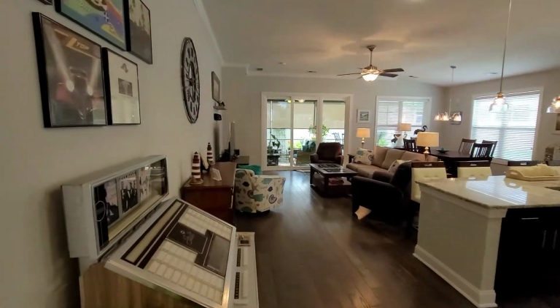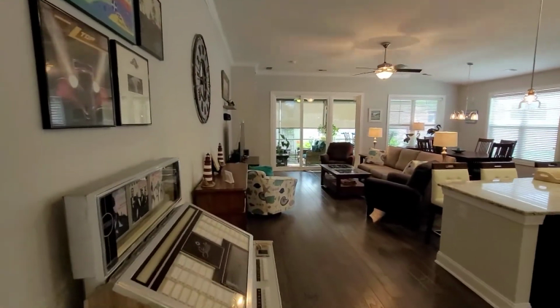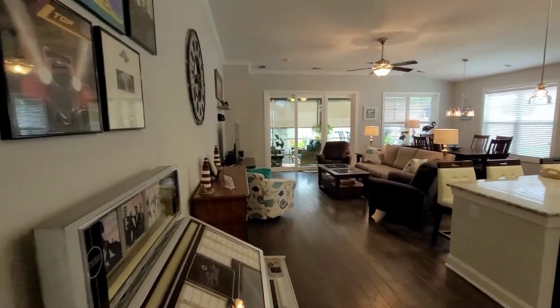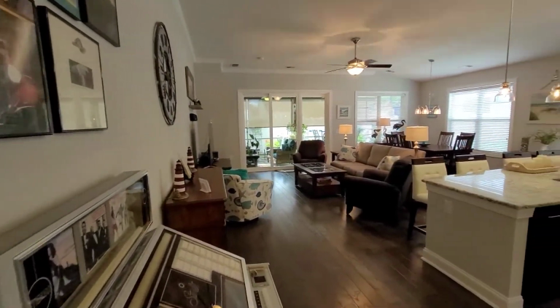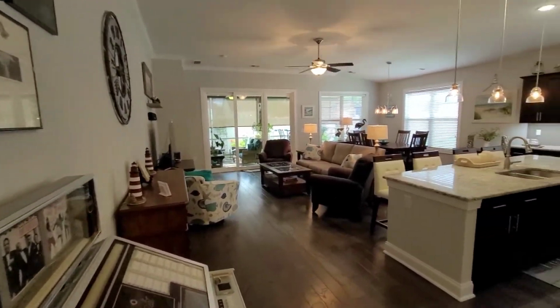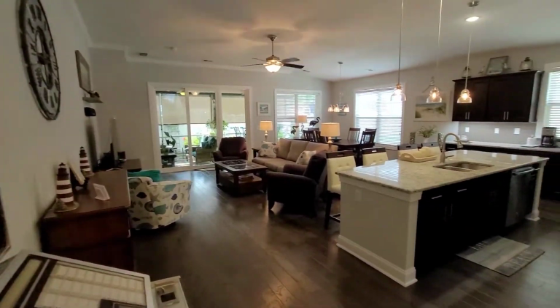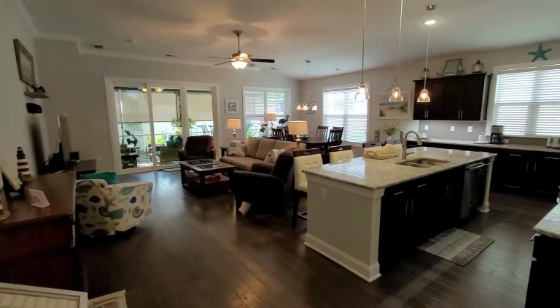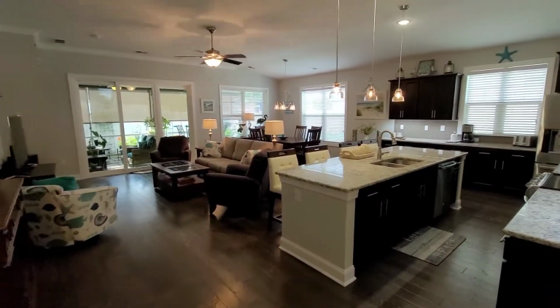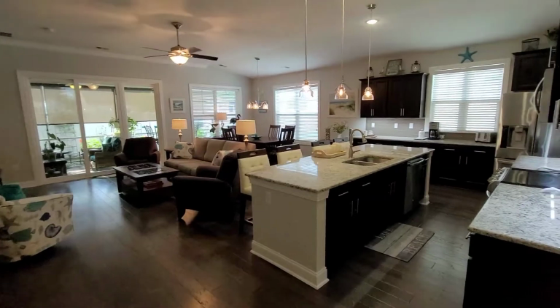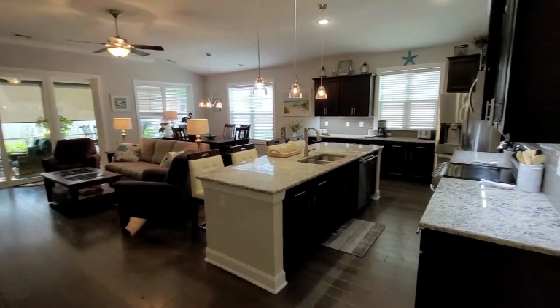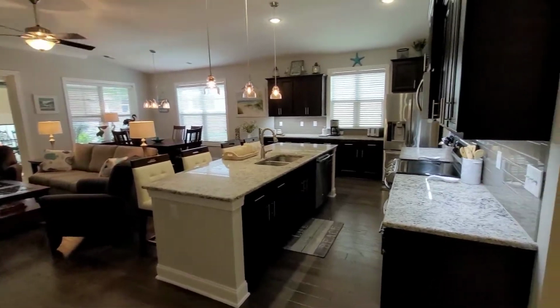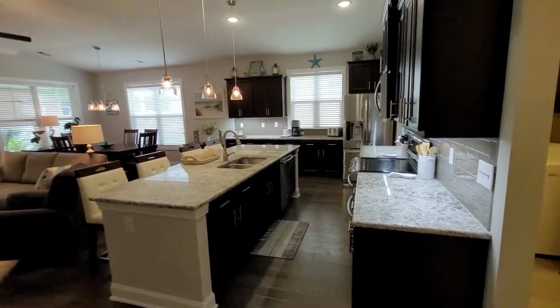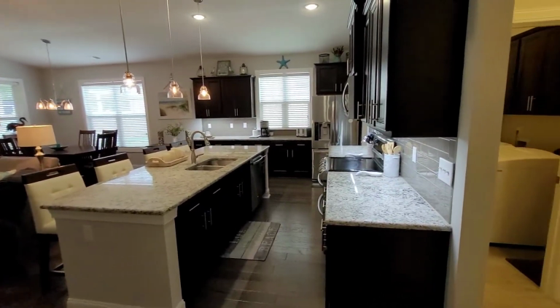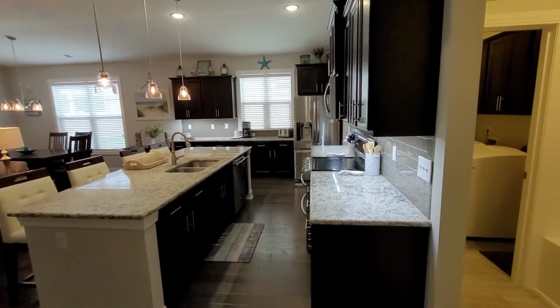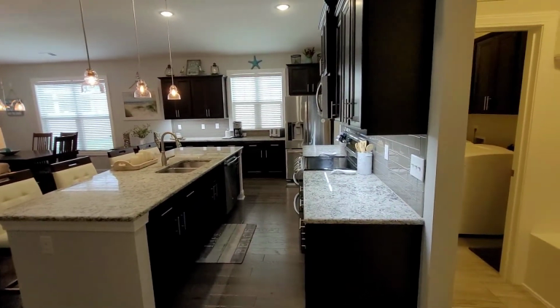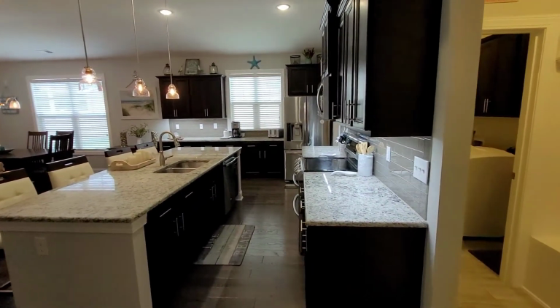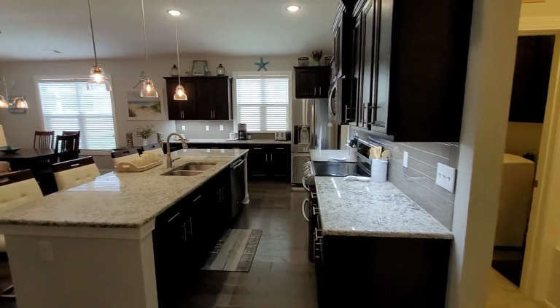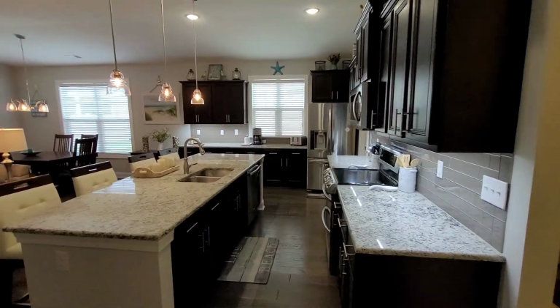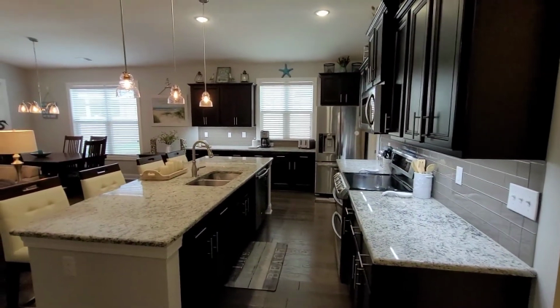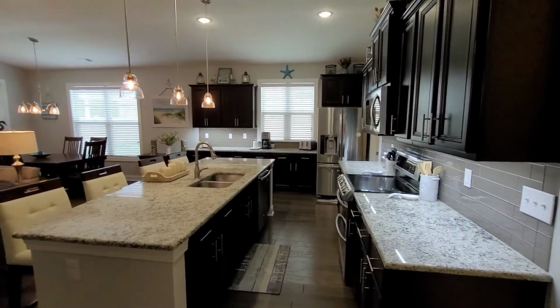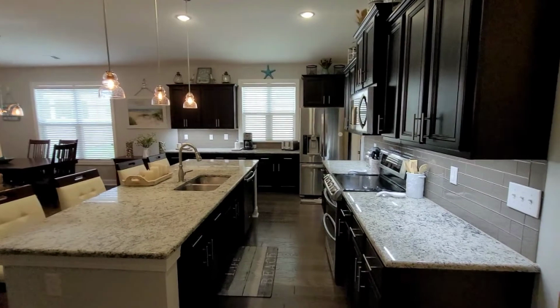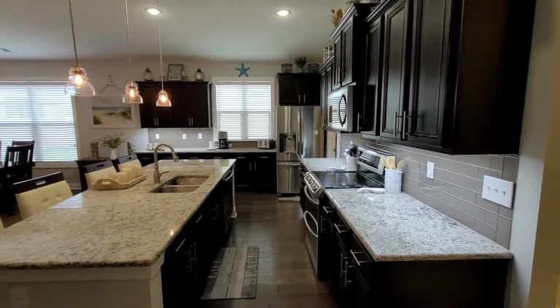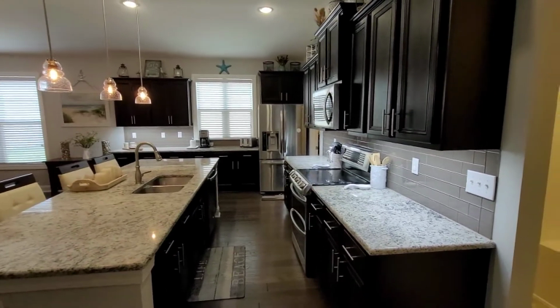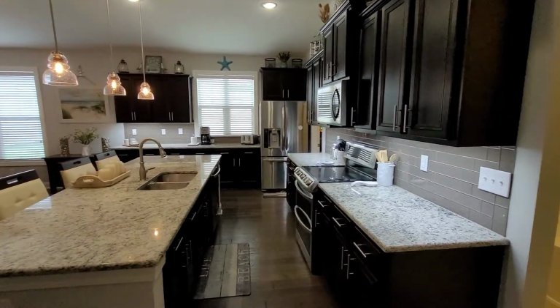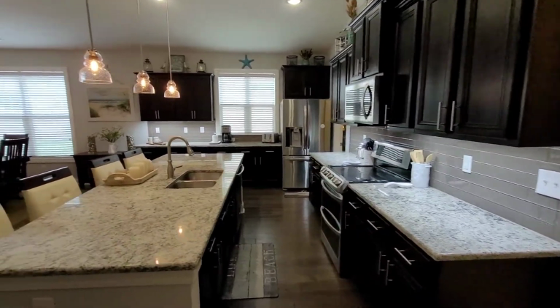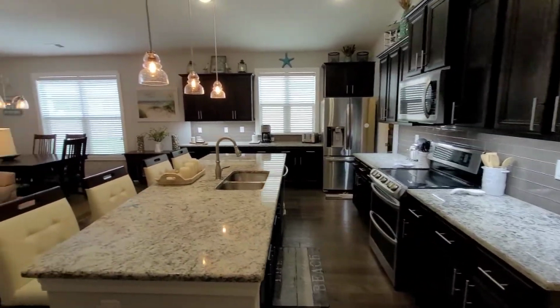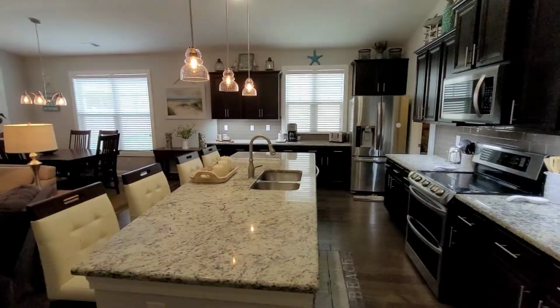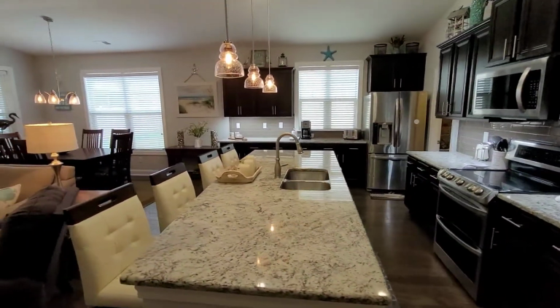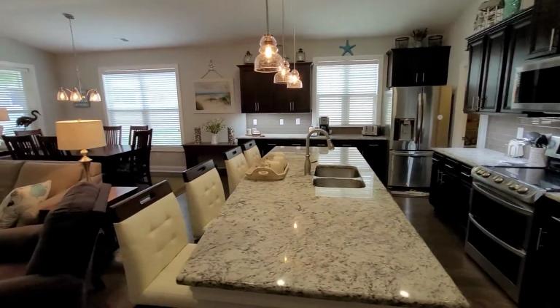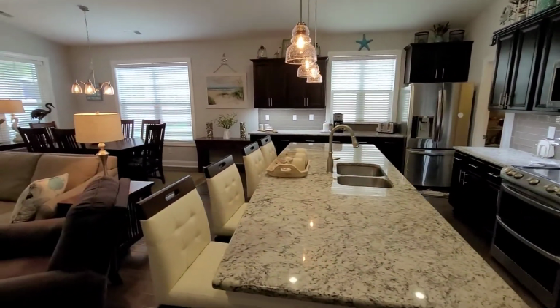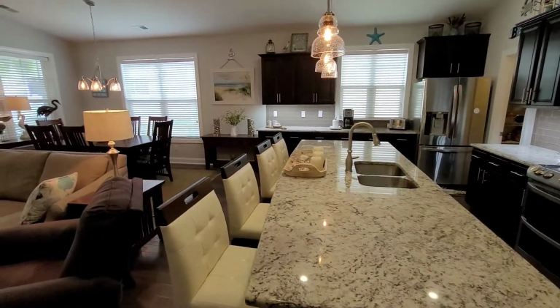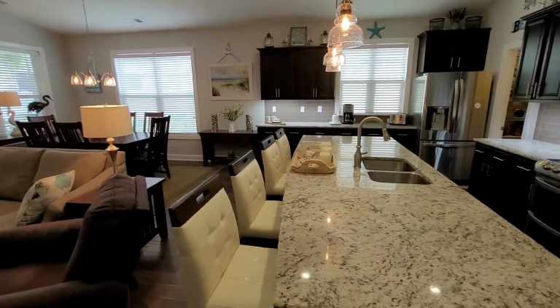This is the Eaton floor plan by DR Horton, the most popular floor plan in this community. It is just a great open setup — massive granite island with tons of bar seating.